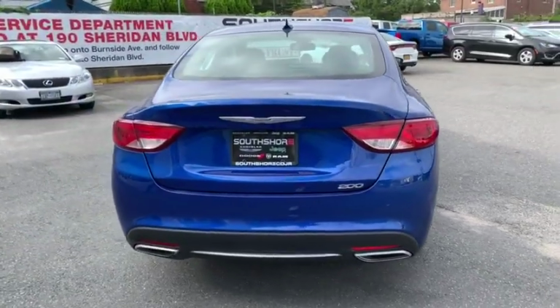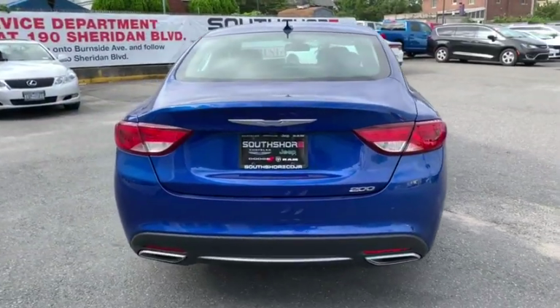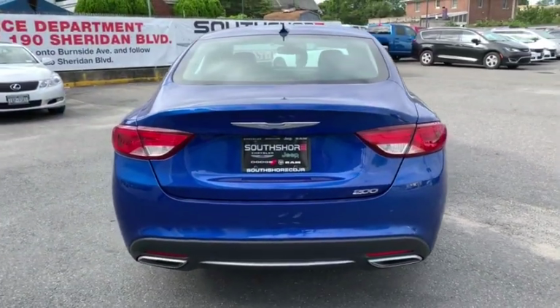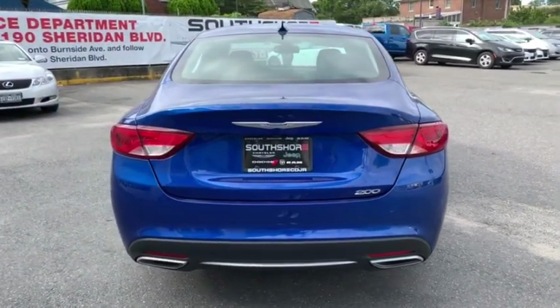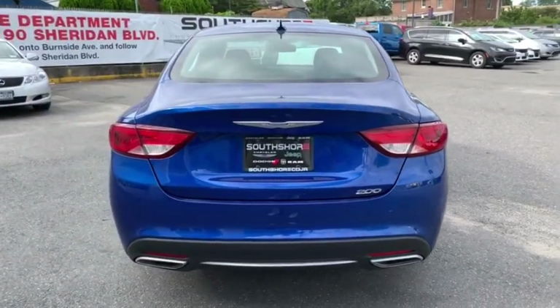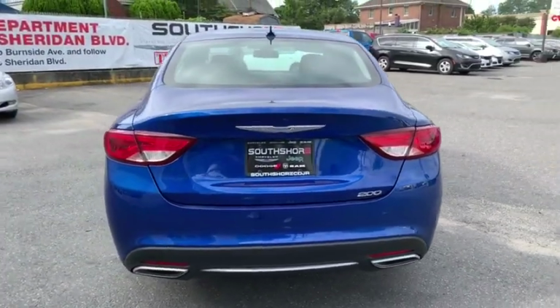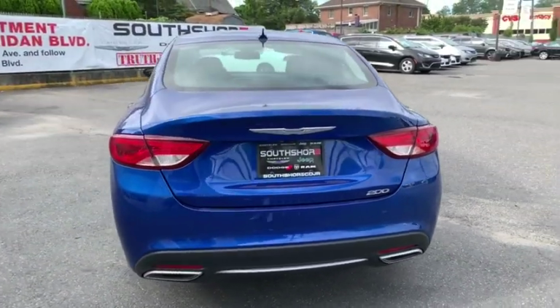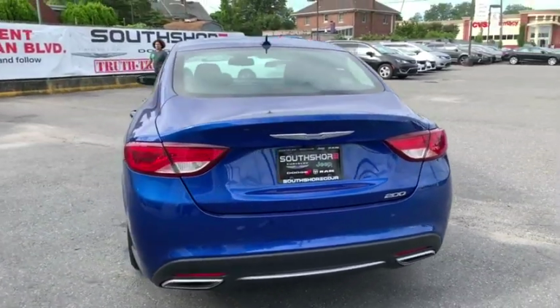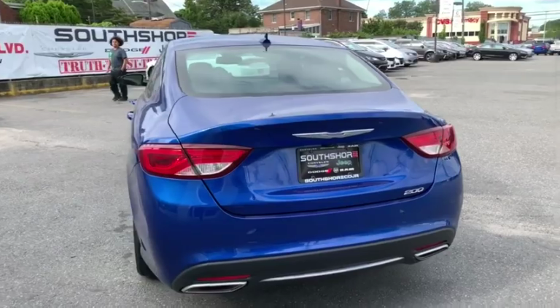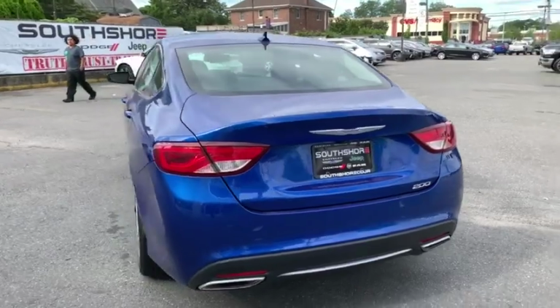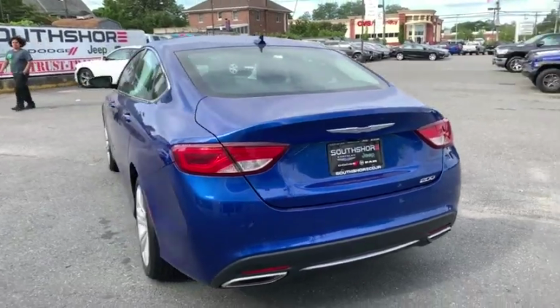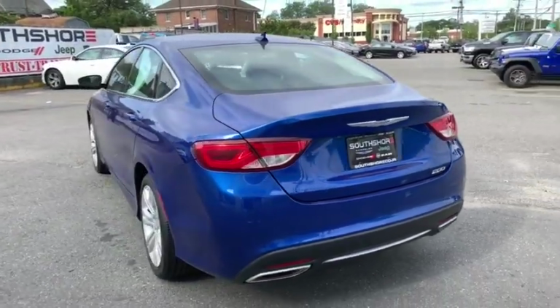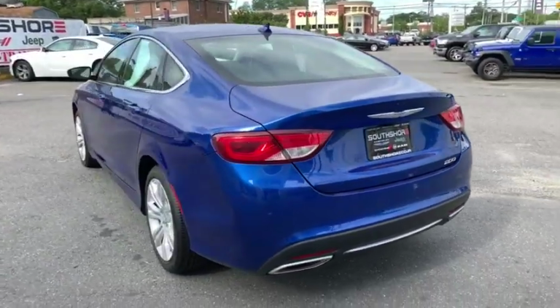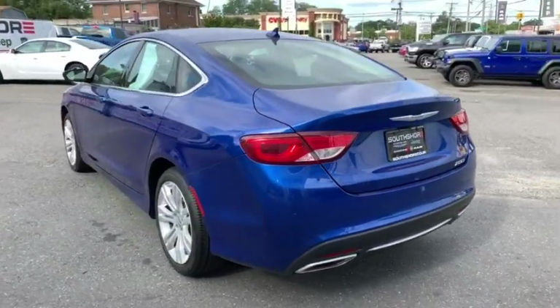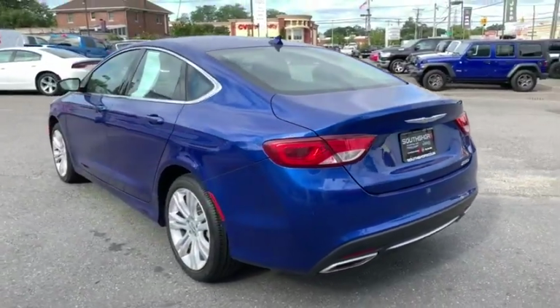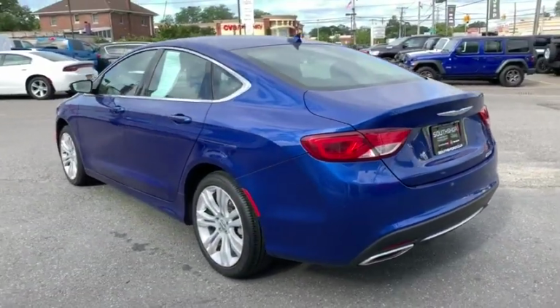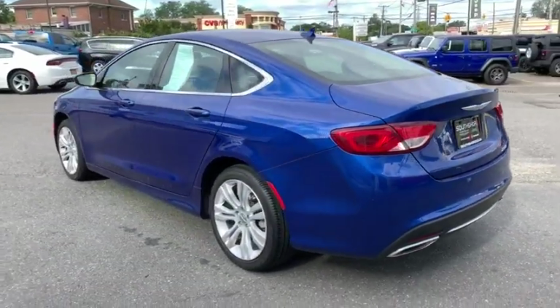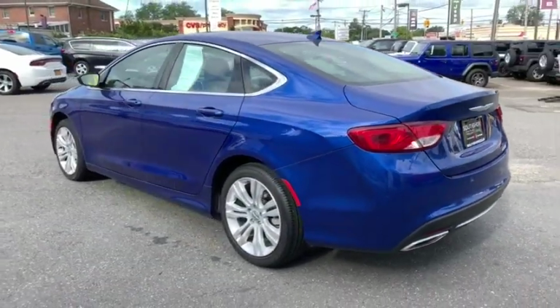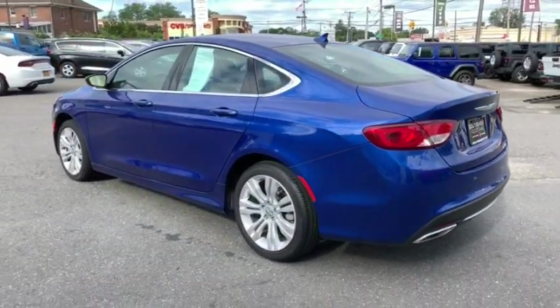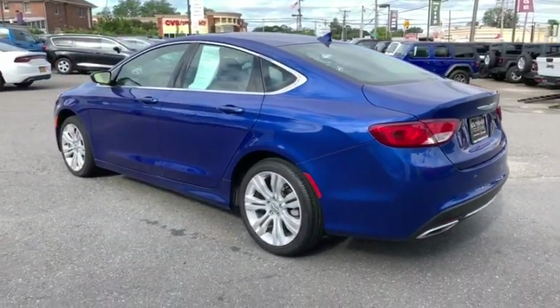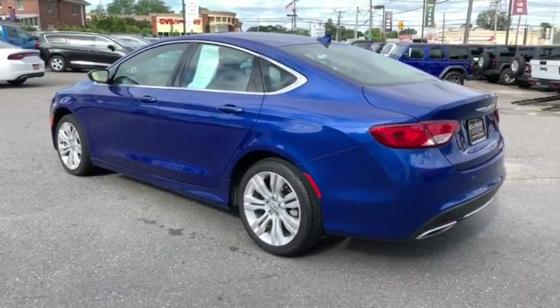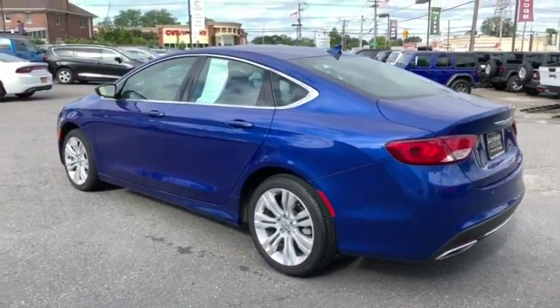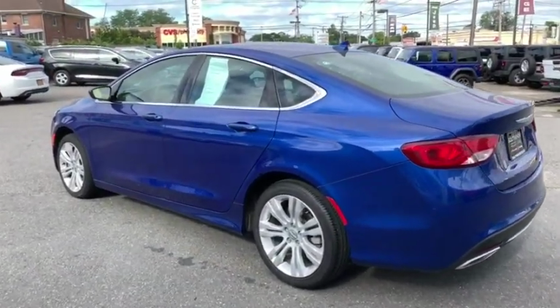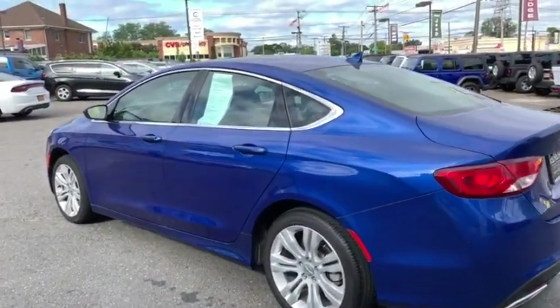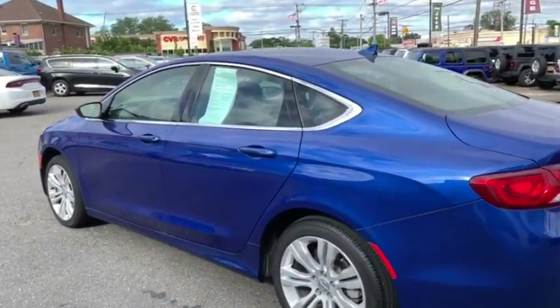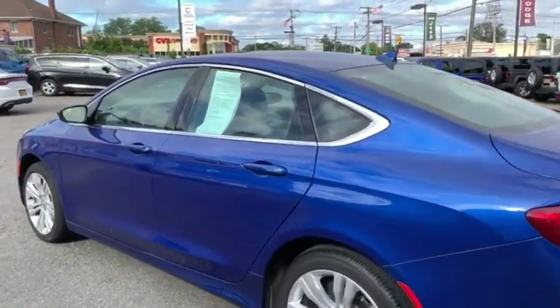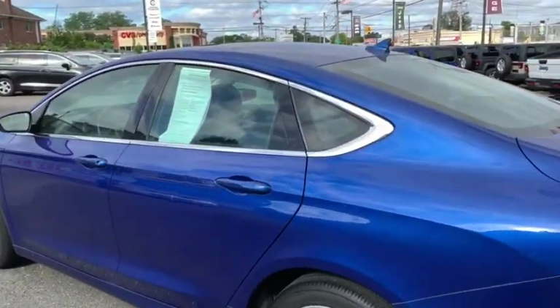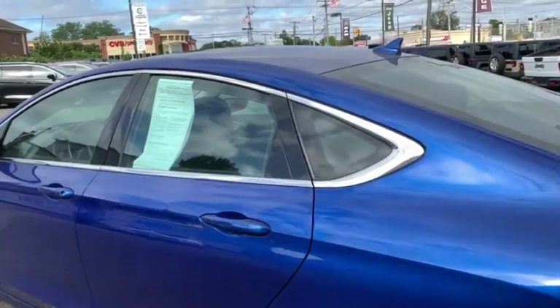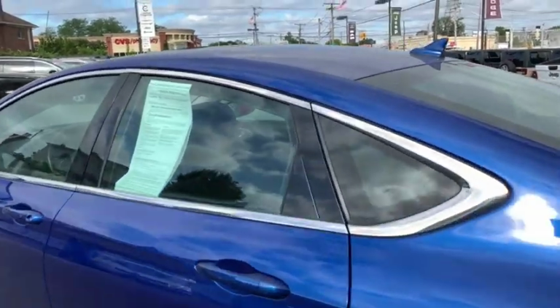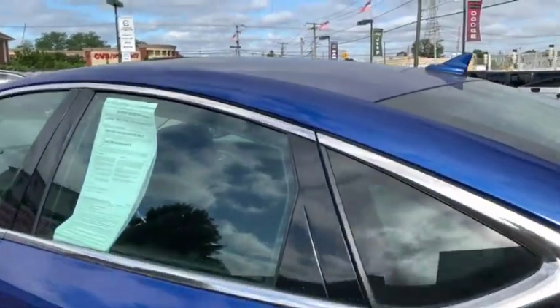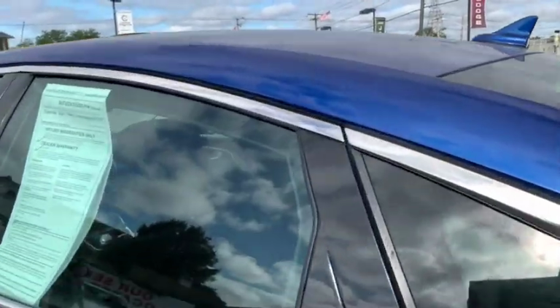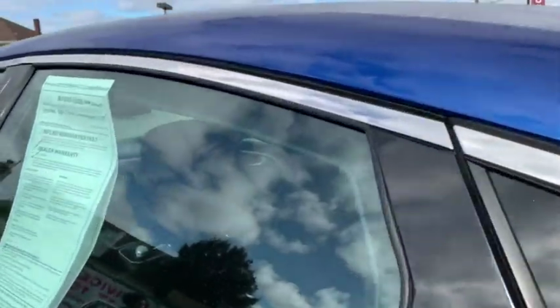Backup camera, keyless entry, steering wheel audio controls, traction control, stability control, anti-lock braking system, Bluetooth, power steering.